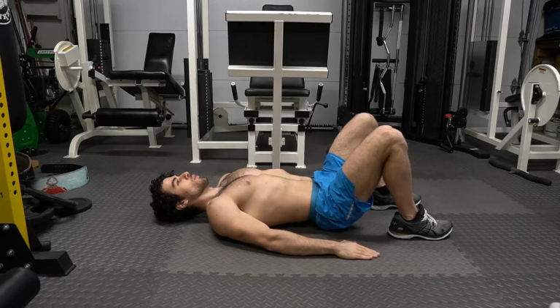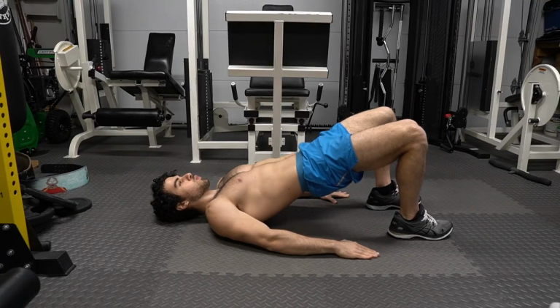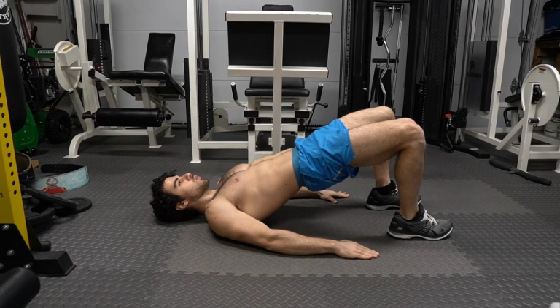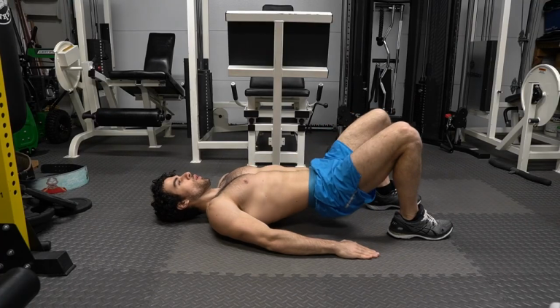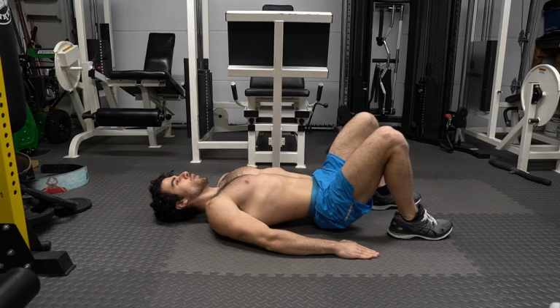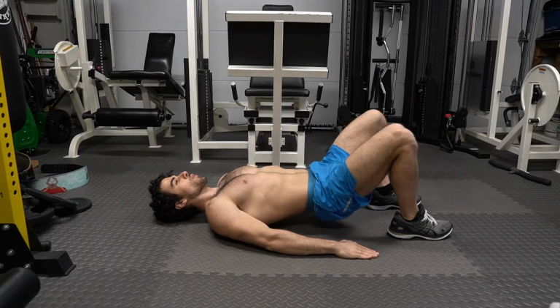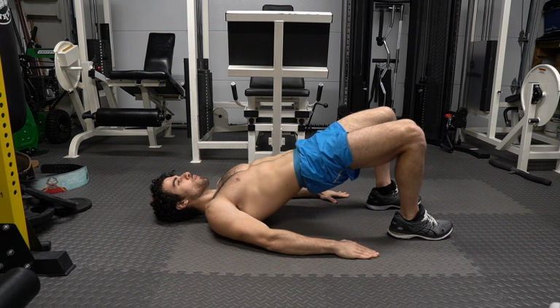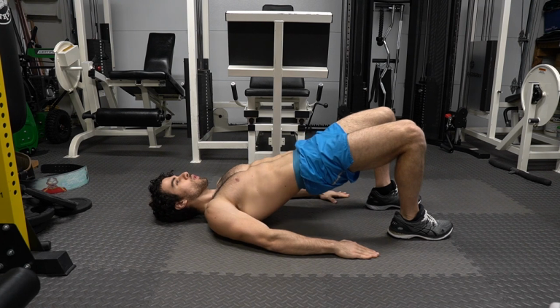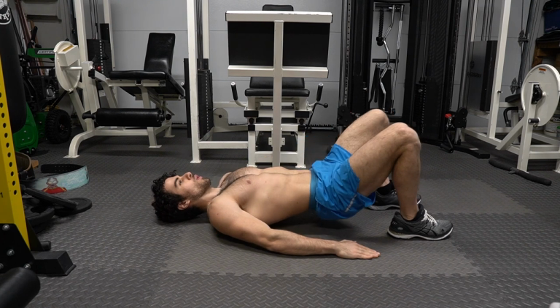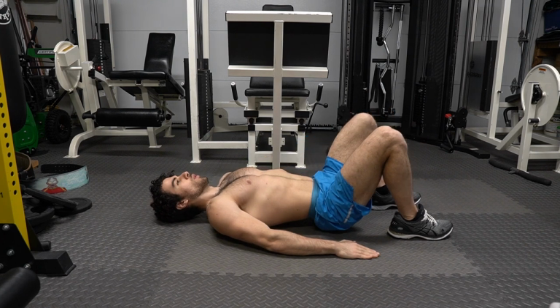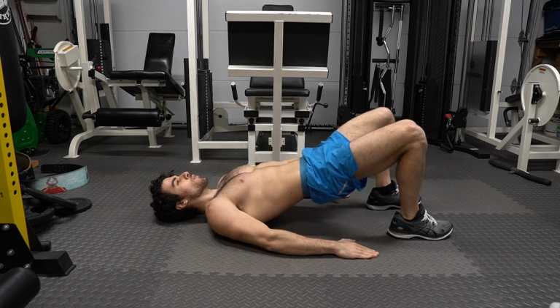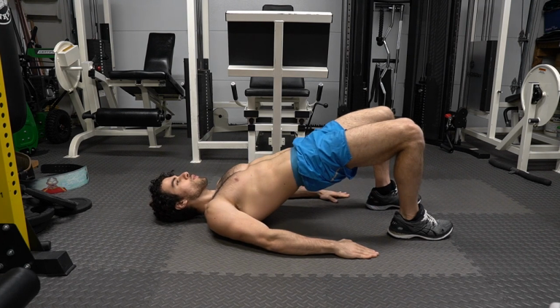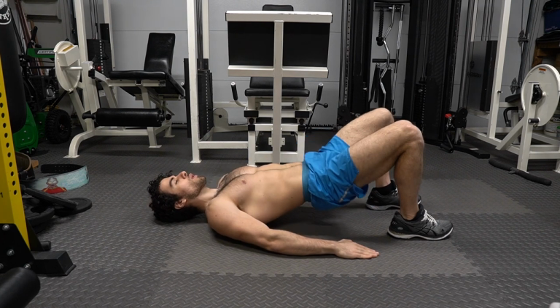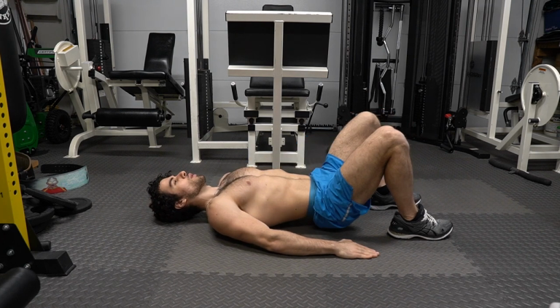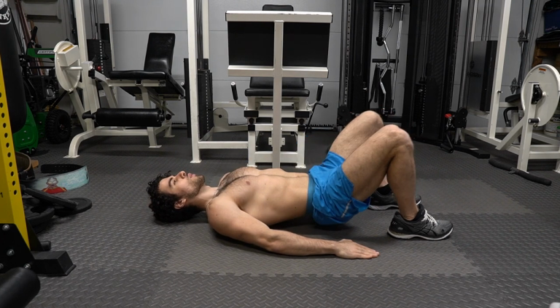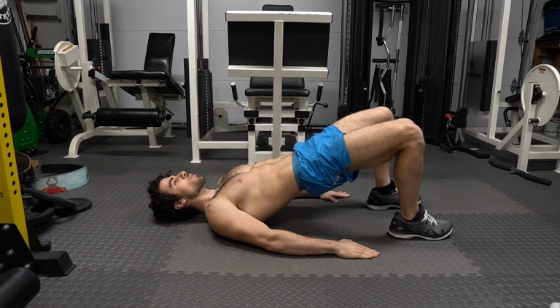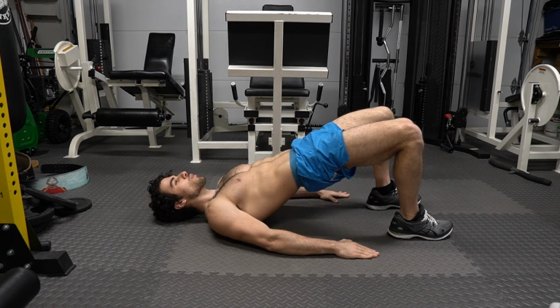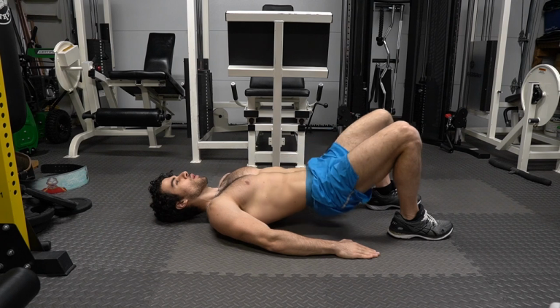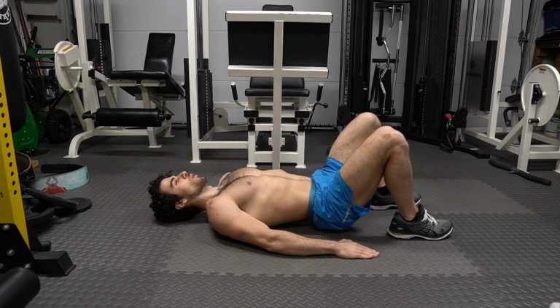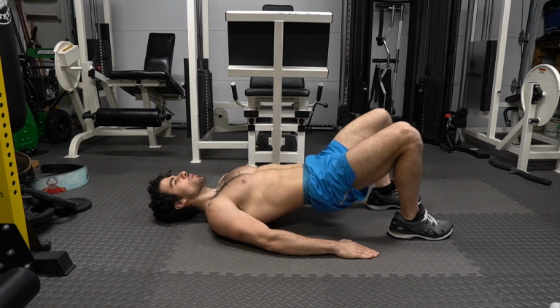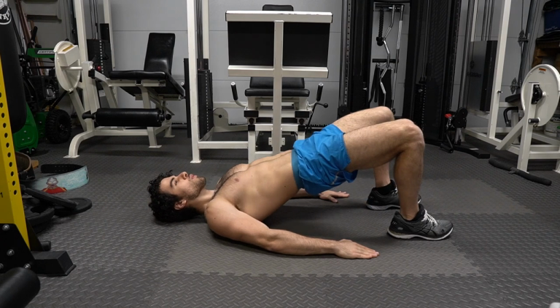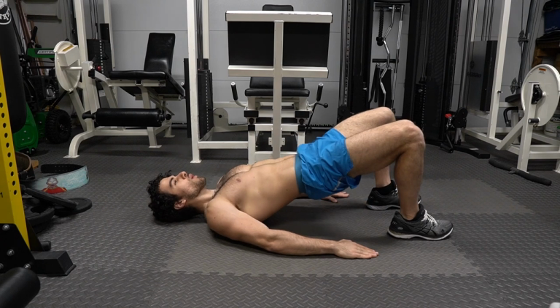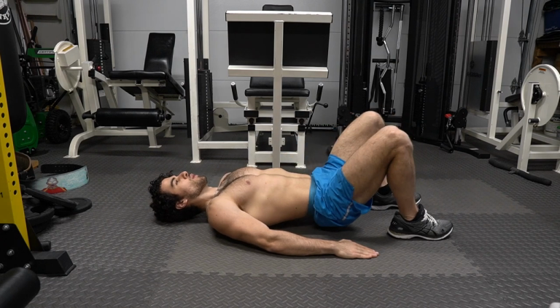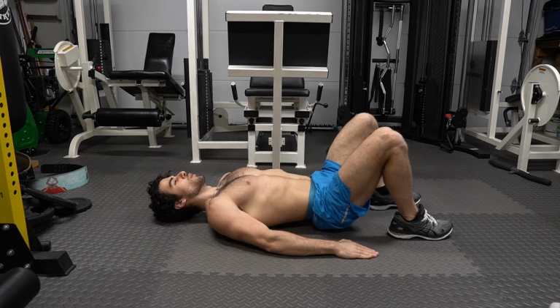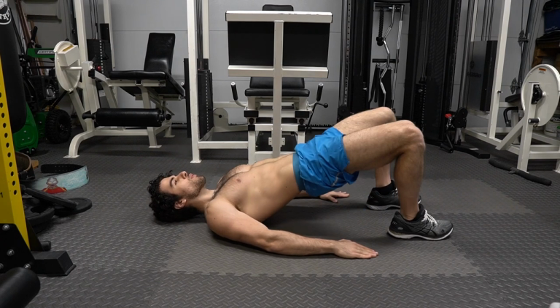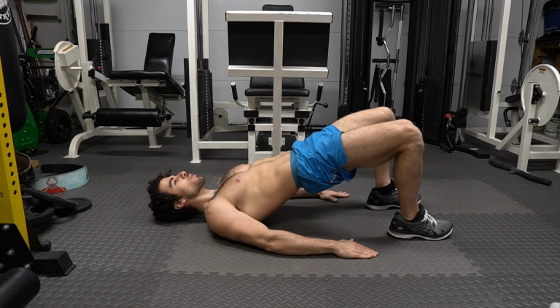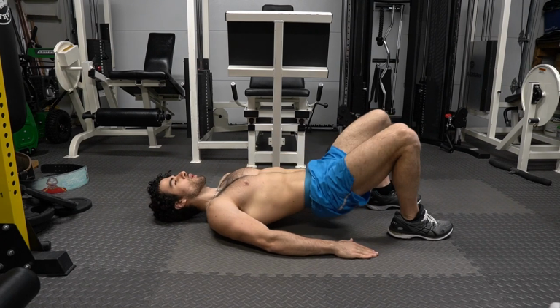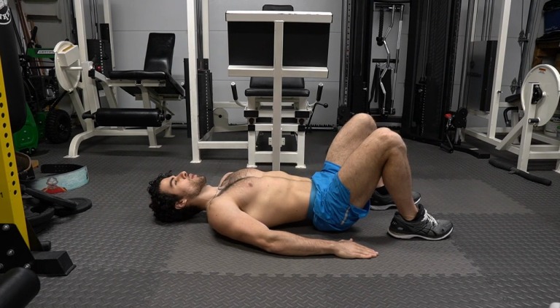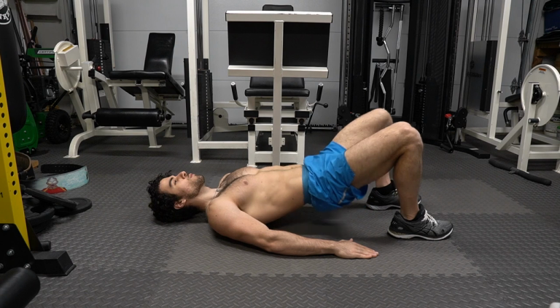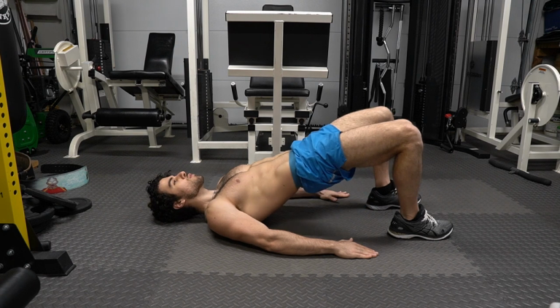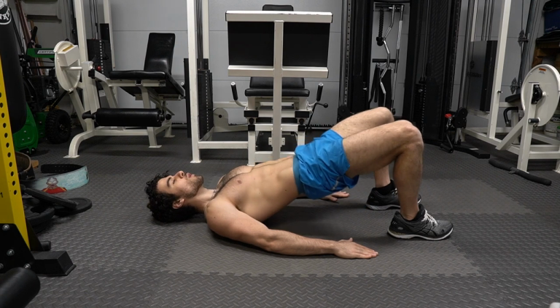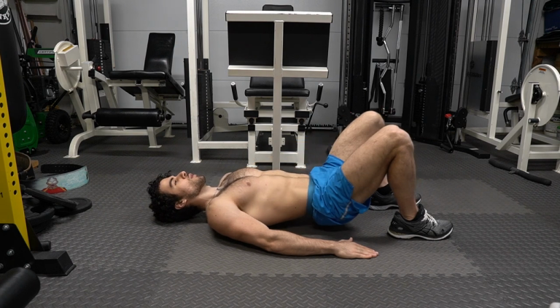Hip thrusts get your glutes ready. When we sit for long periods of time, our glutes and hips can get tight. We need to release this tension. This will improve our performance, strength, and endurance. Plus, I feel like some people forget to train the glutes and hips area.